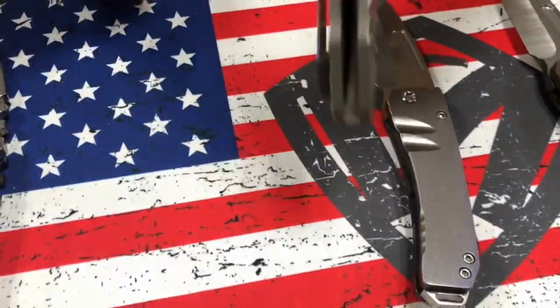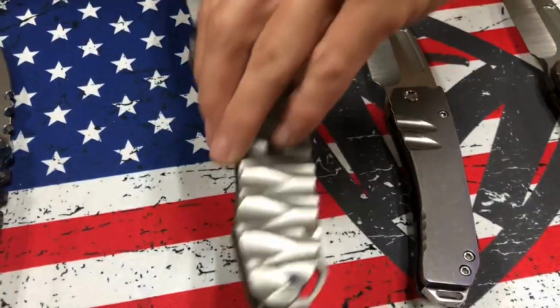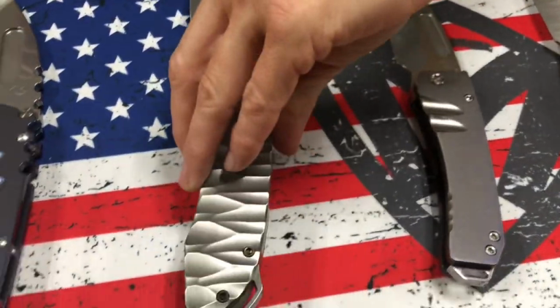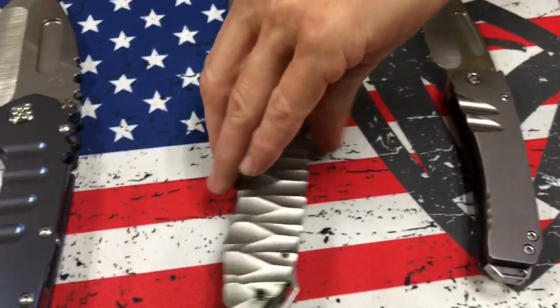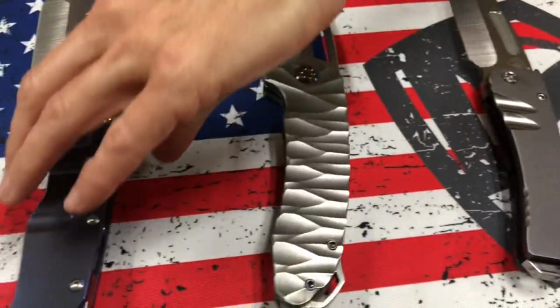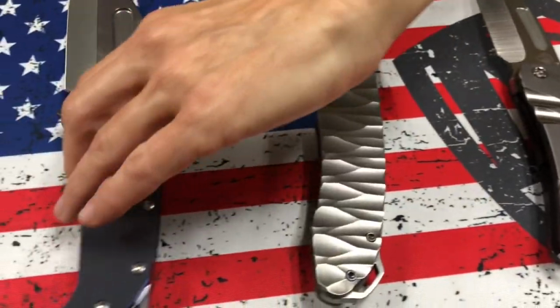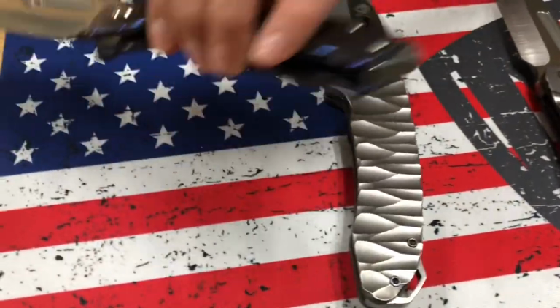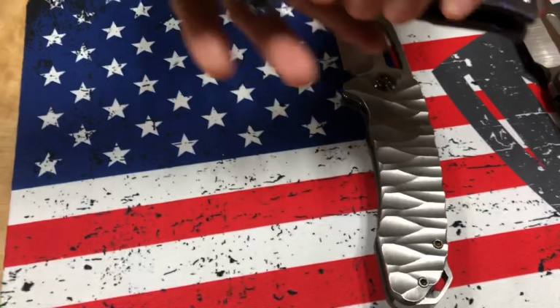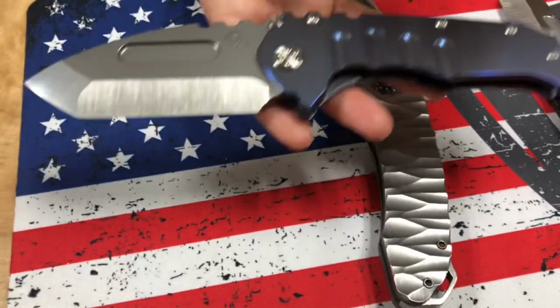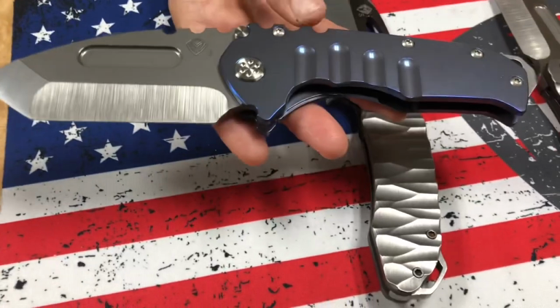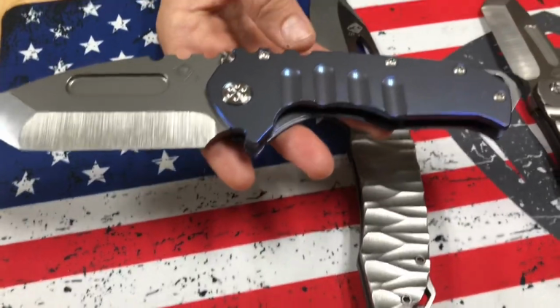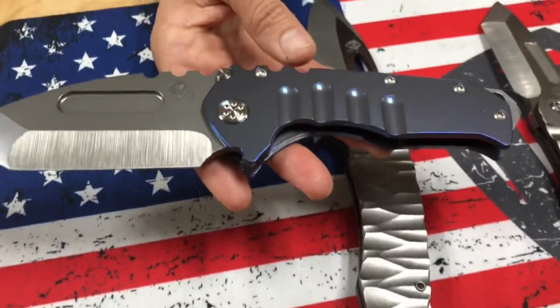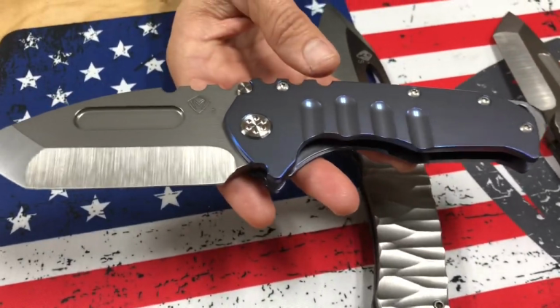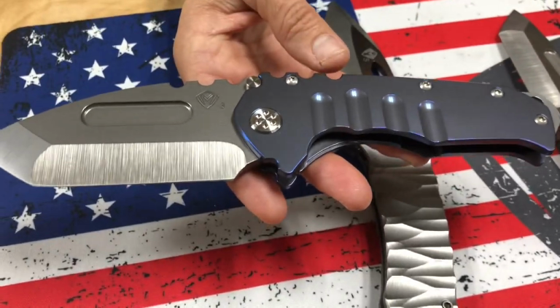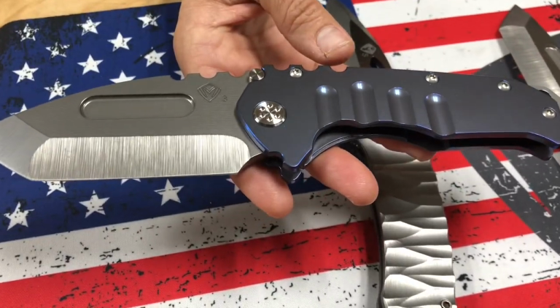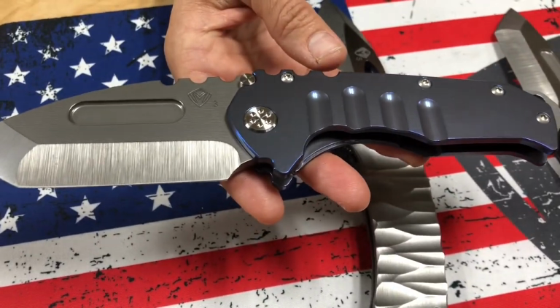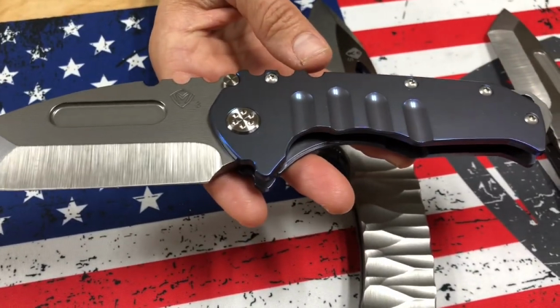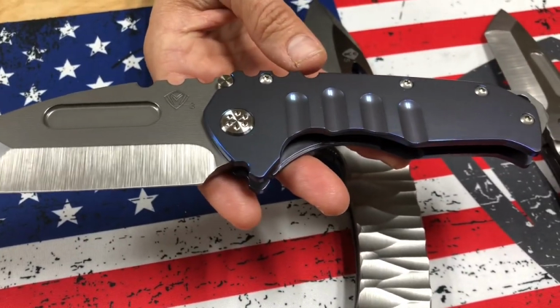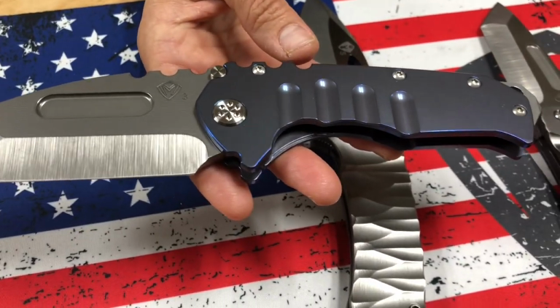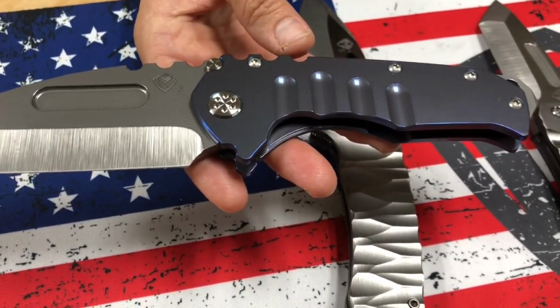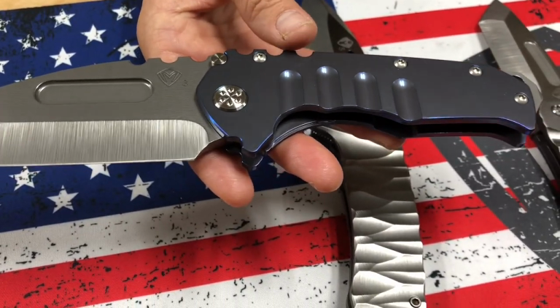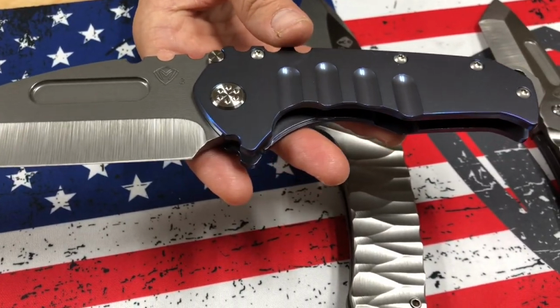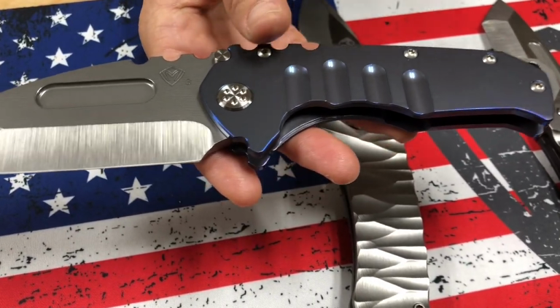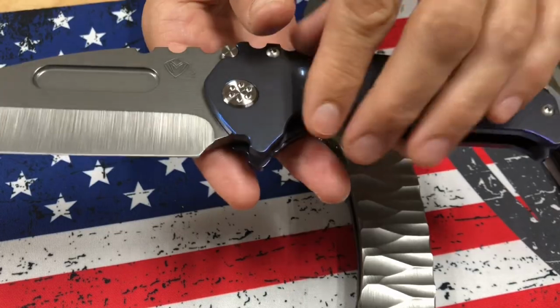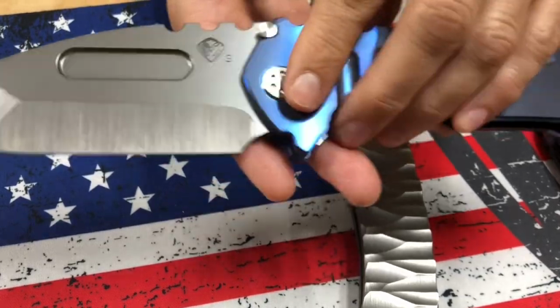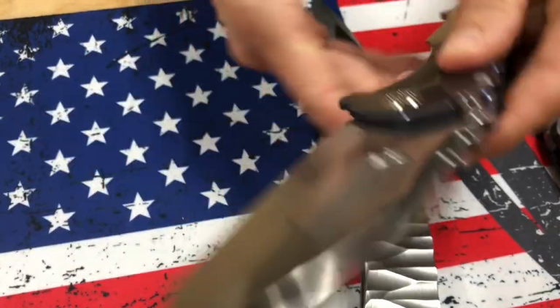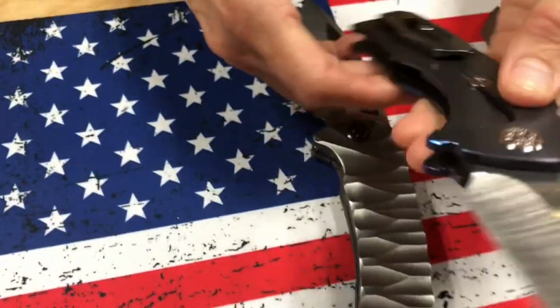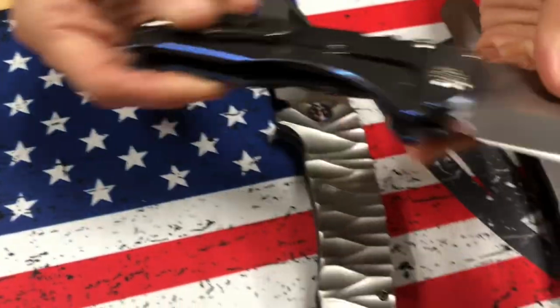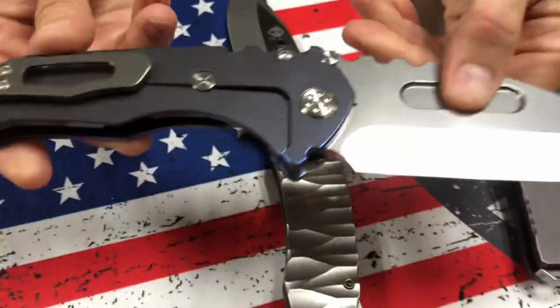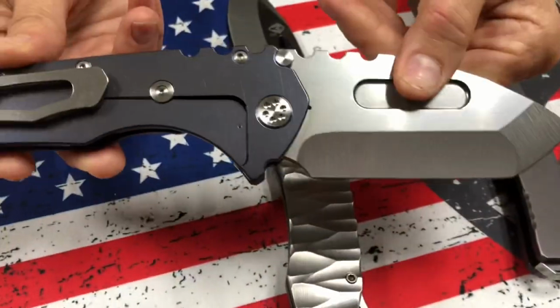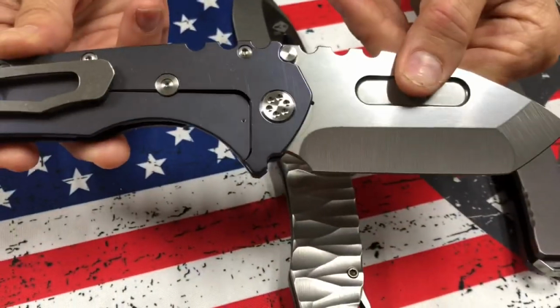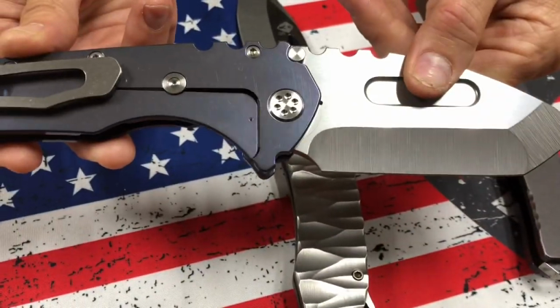Then the last knife on the table, a full-size Praetorian T3V Tumbled Tonto, blue handles, standard hardware, and standard clip and breaker.